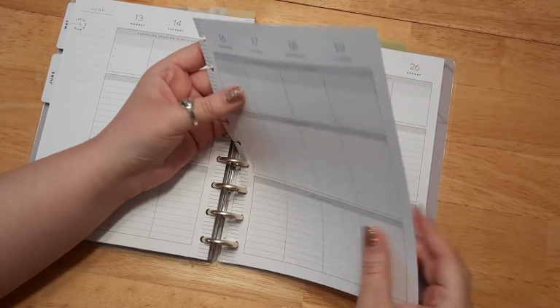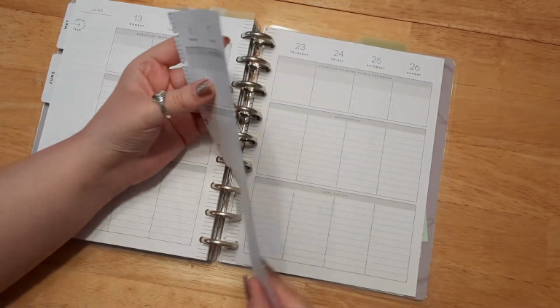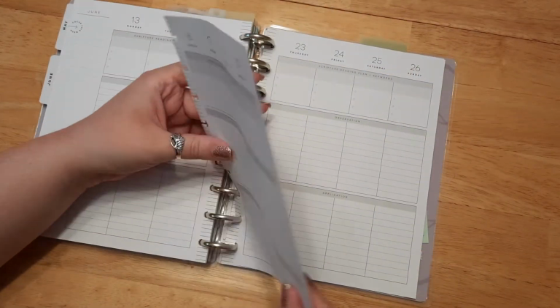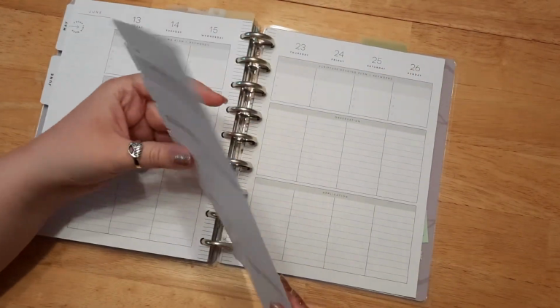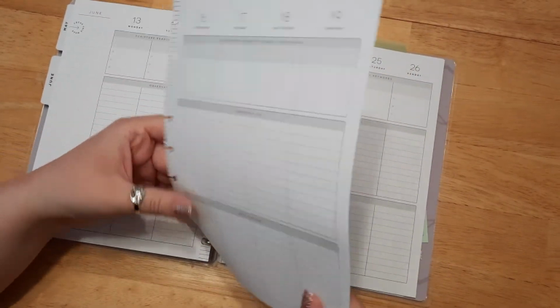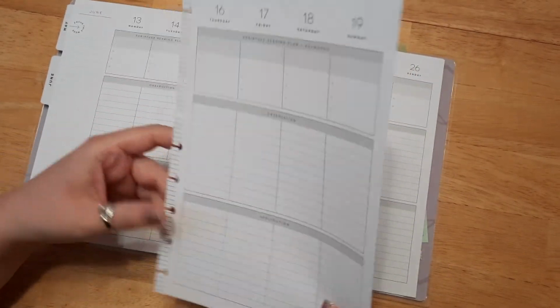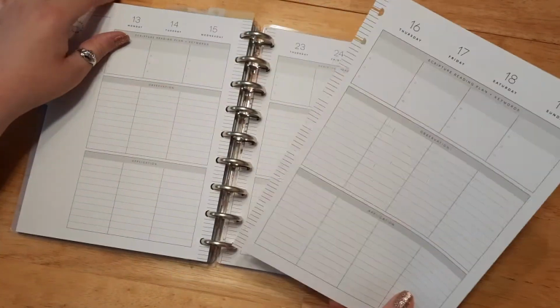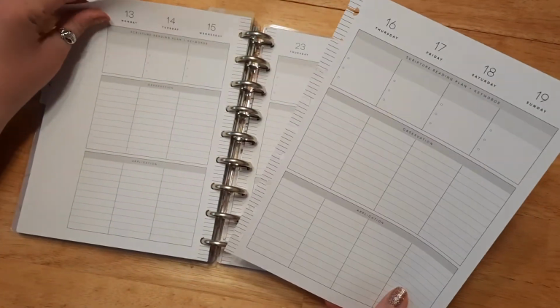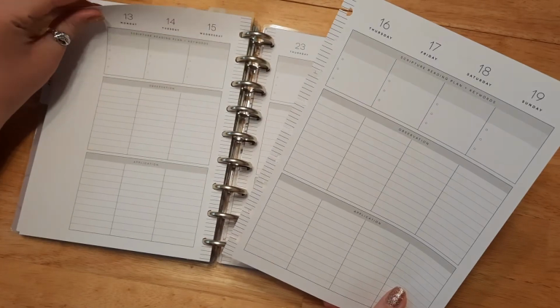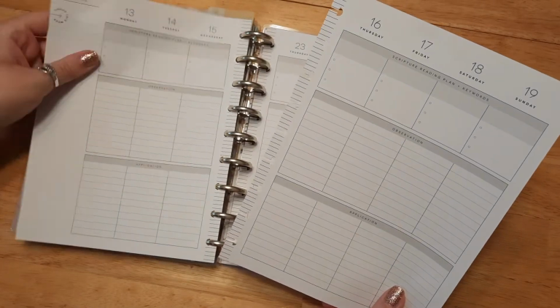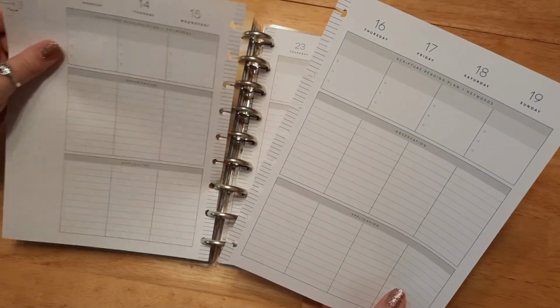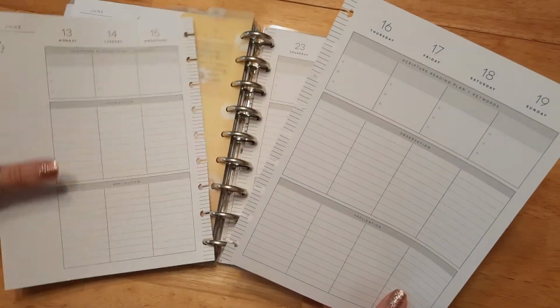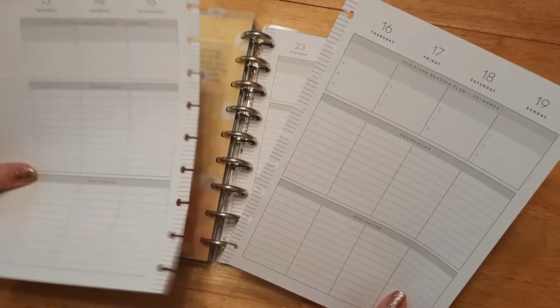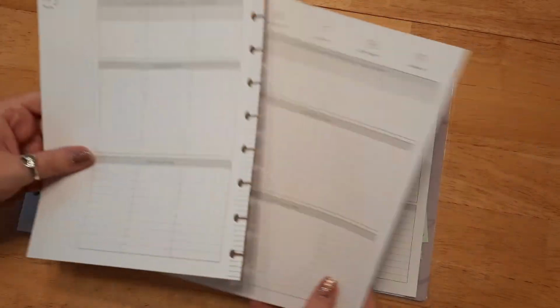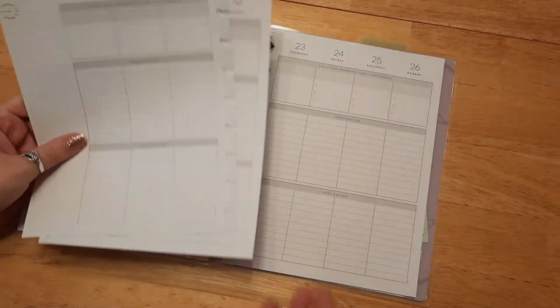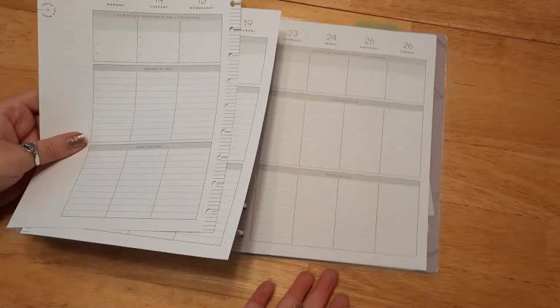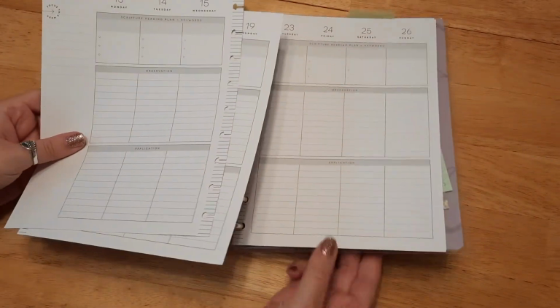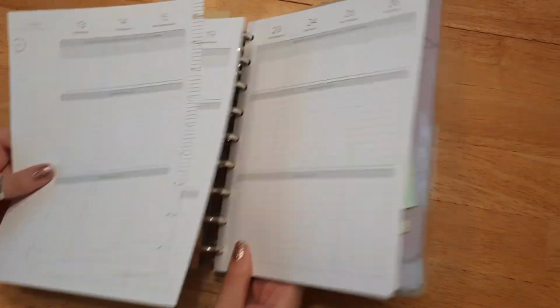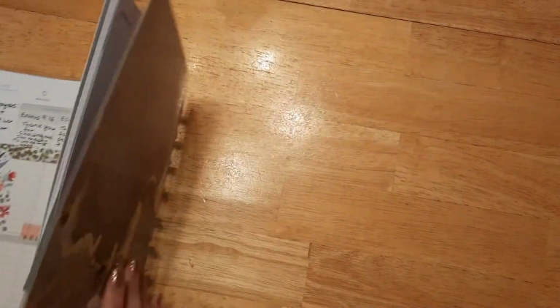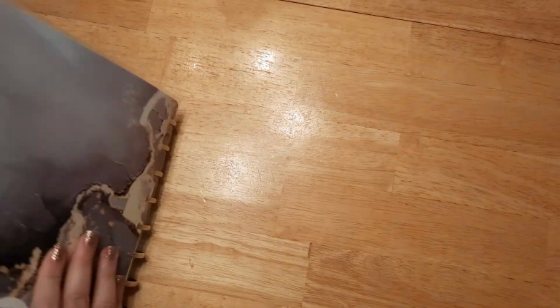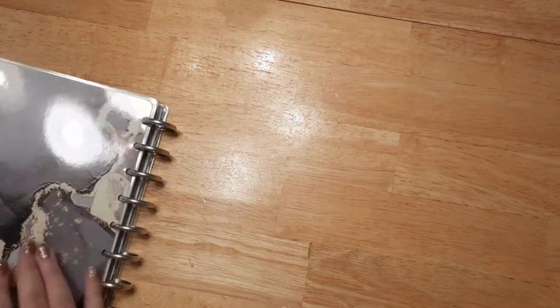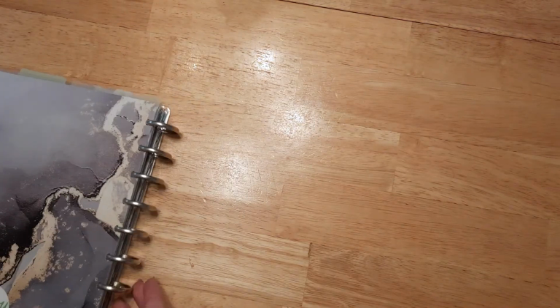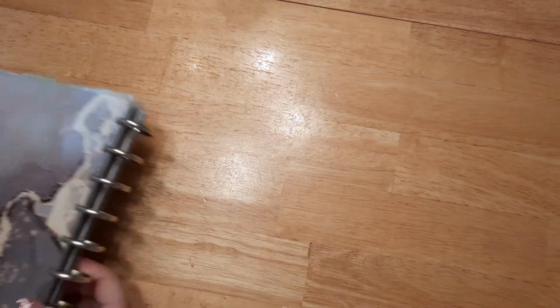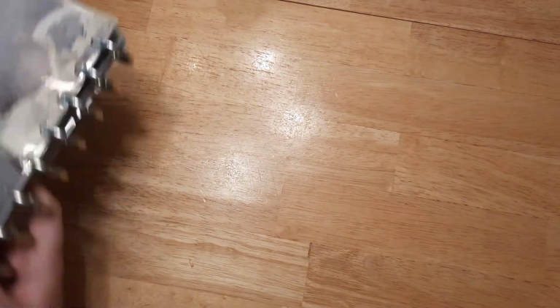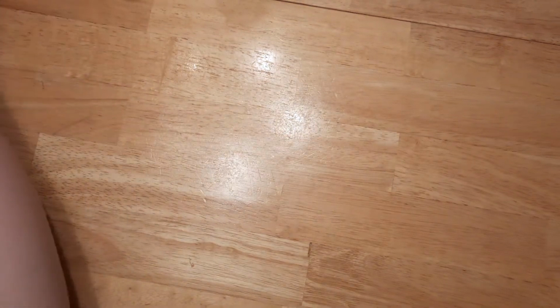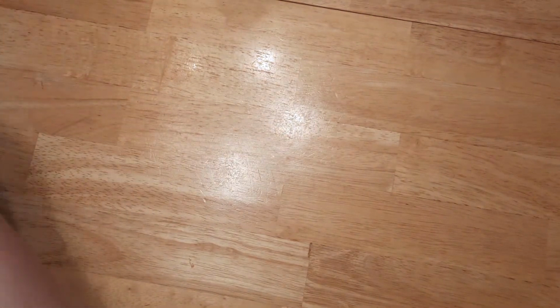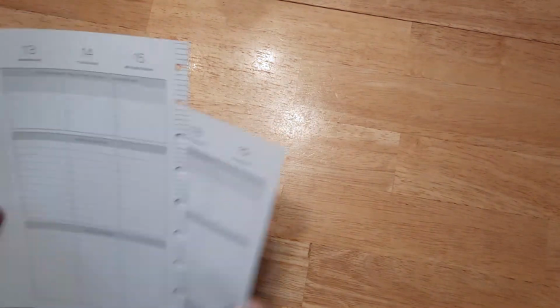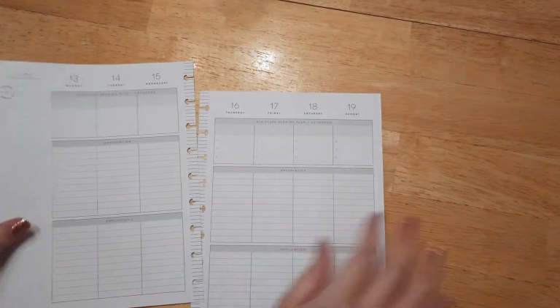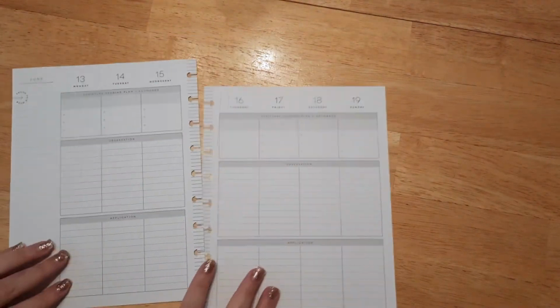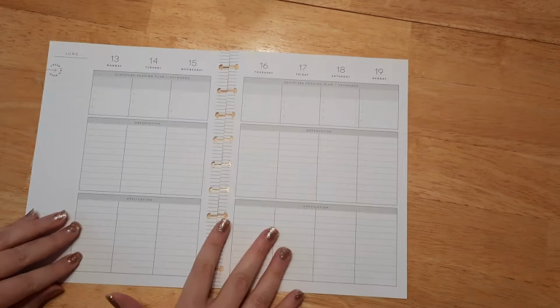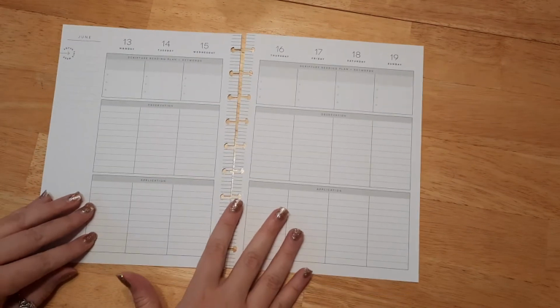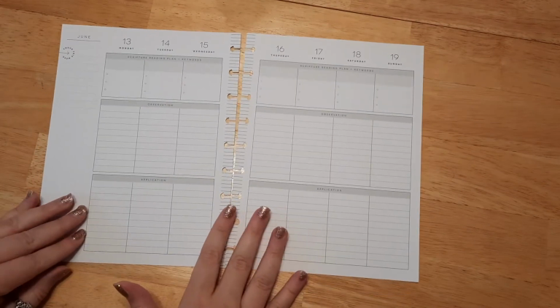If you're new to the happy planner, these pages are removable, which I absolutely love. I love that you can remove them easily and use them for adding stickers. And if you are a lefty like I am, you can take them out to write more easily.